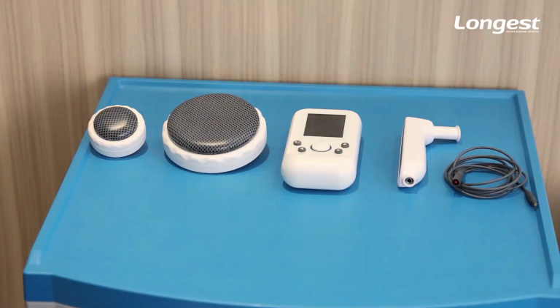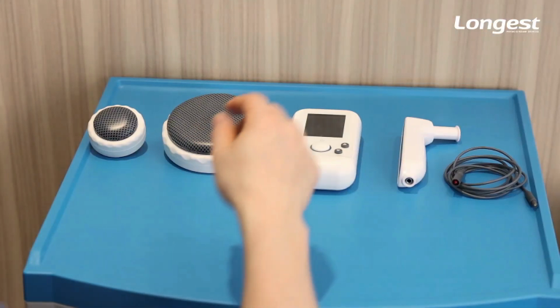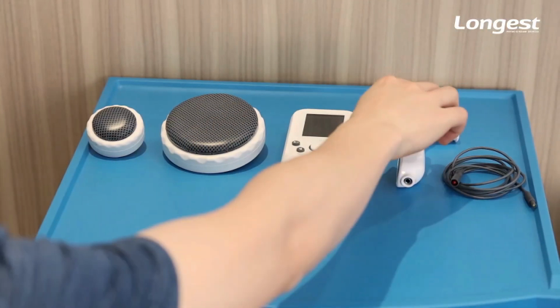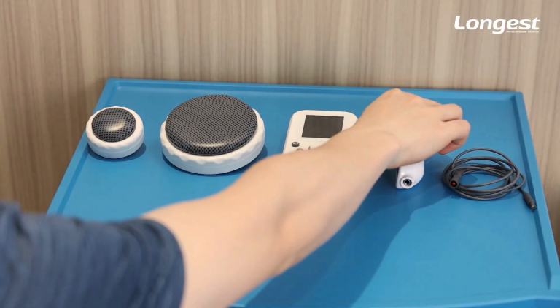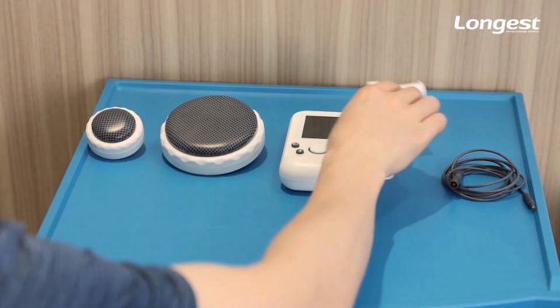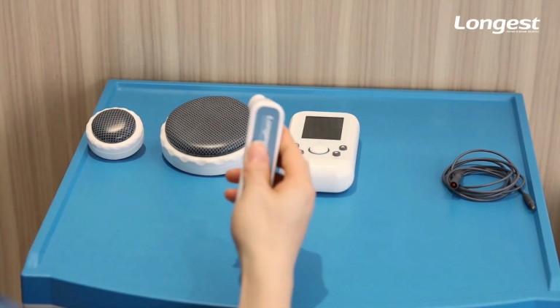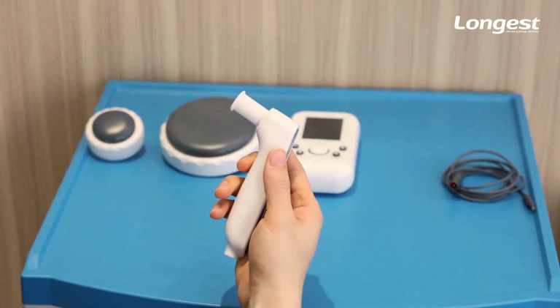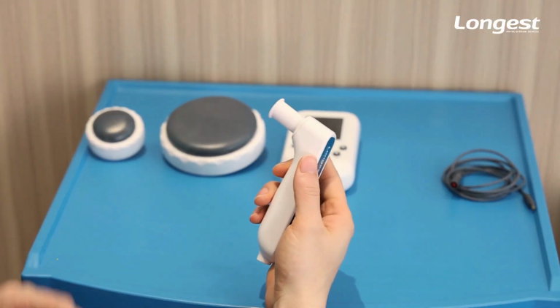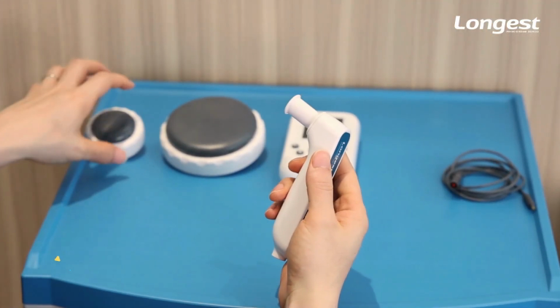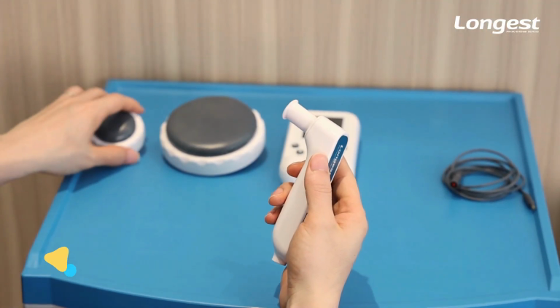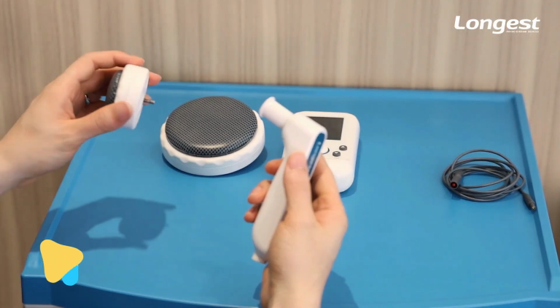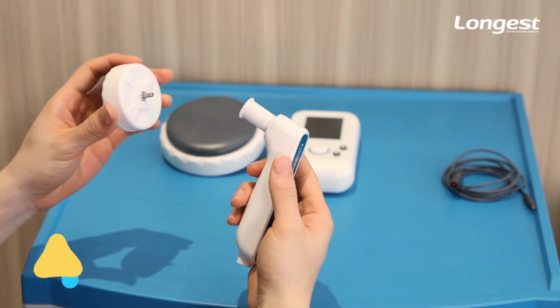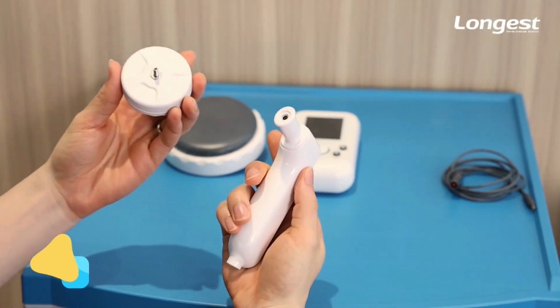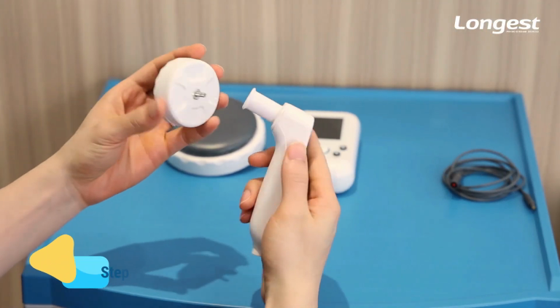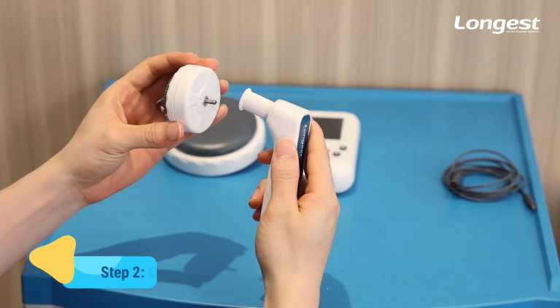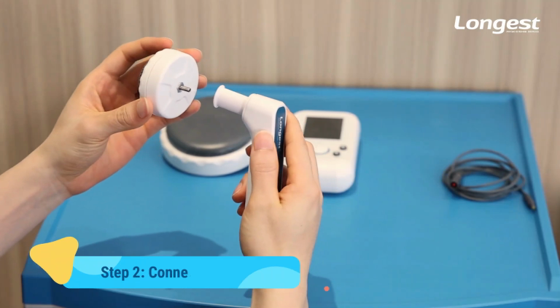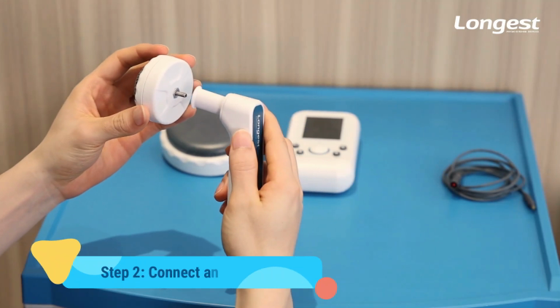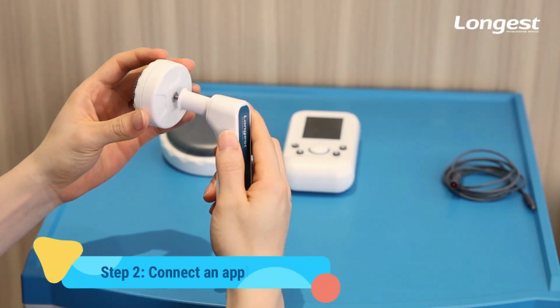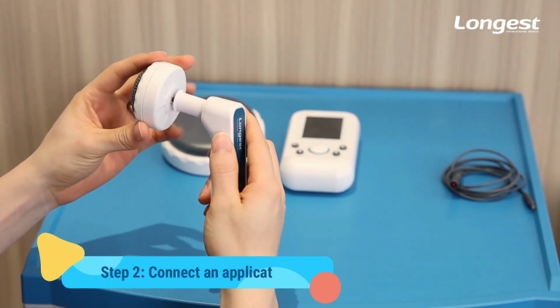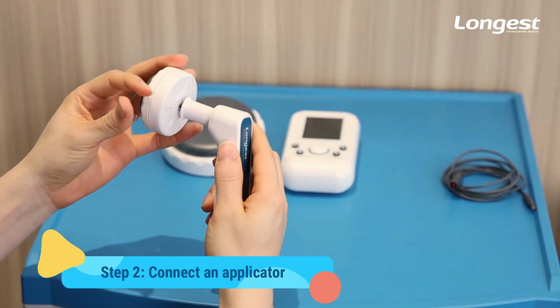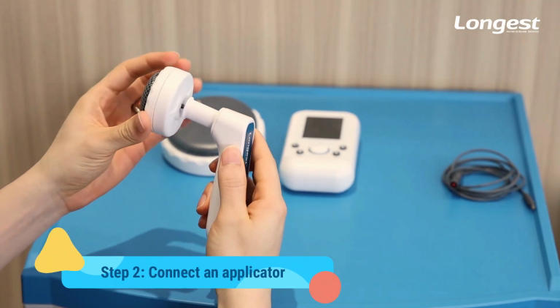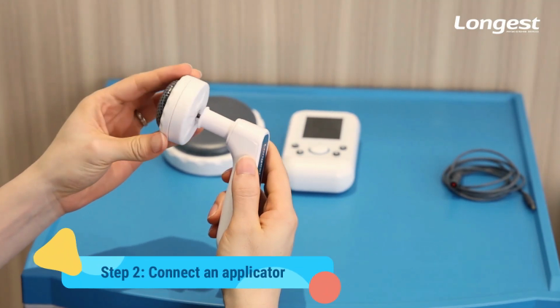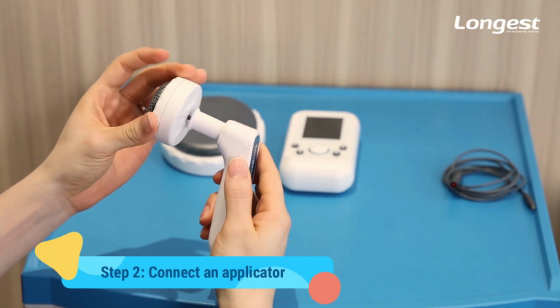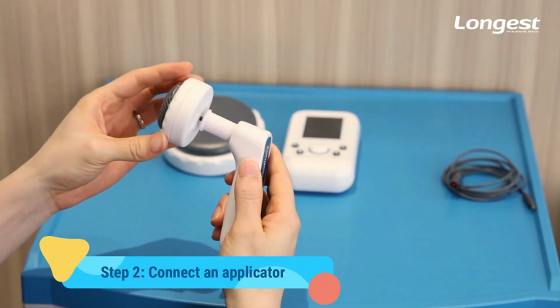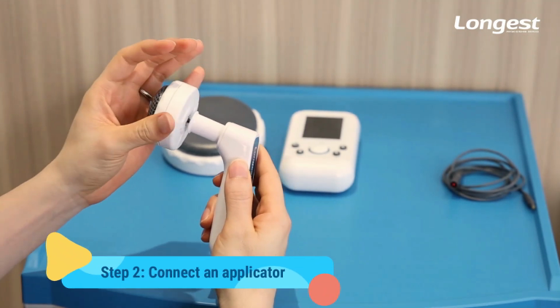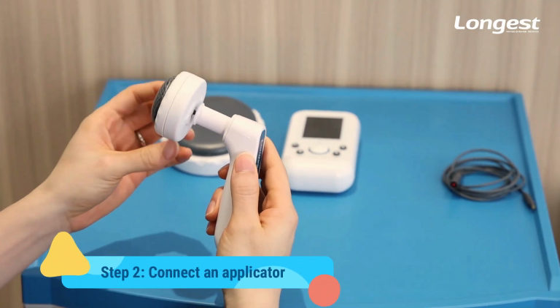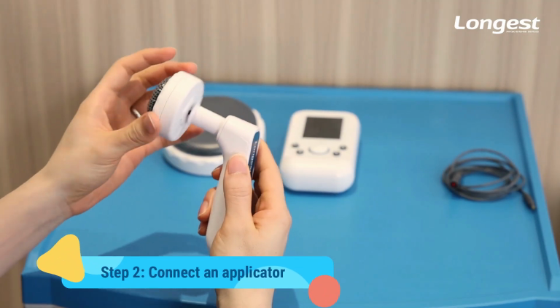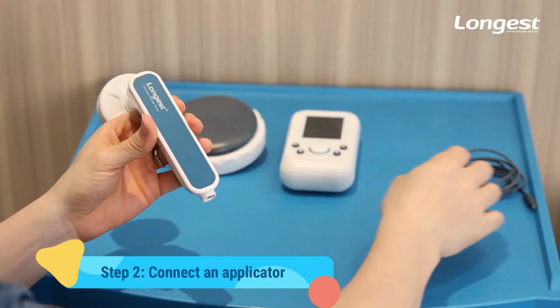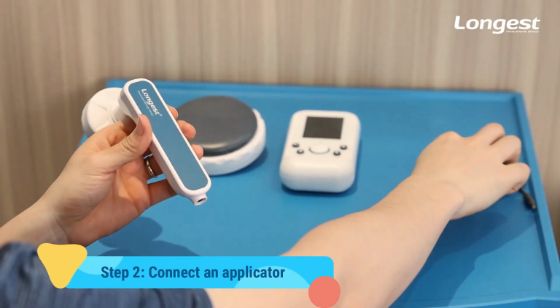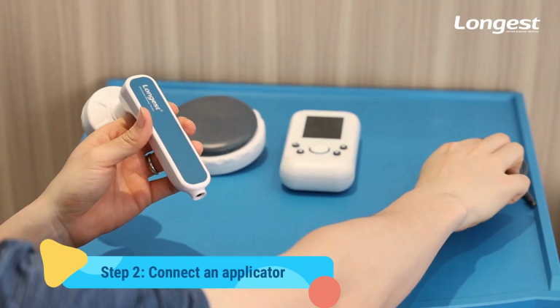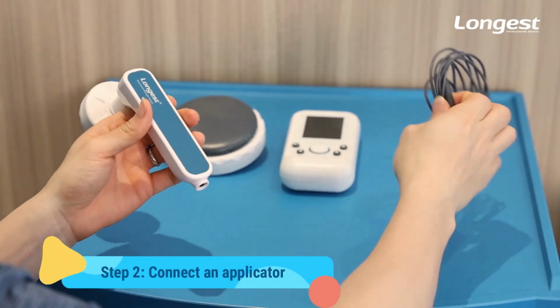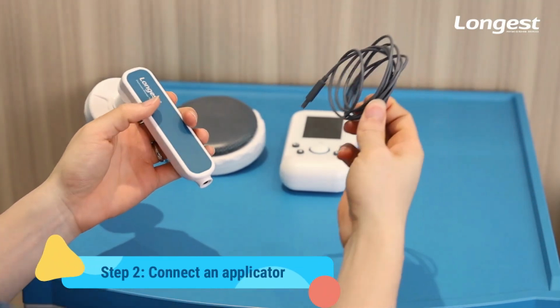There are two sizes of oscillating heads. Choose the appropriate size according to the treatment area, then connect the applicator with the device.